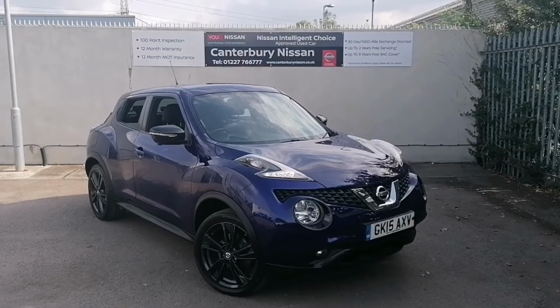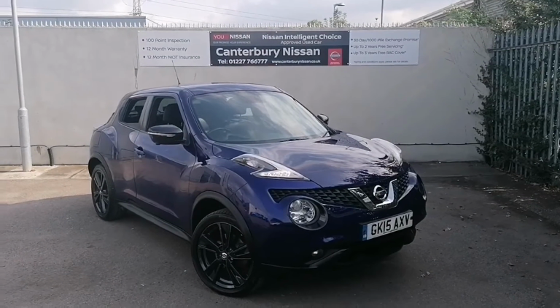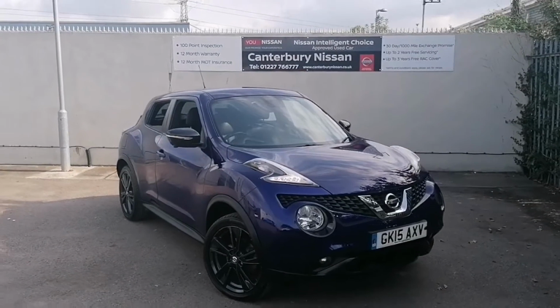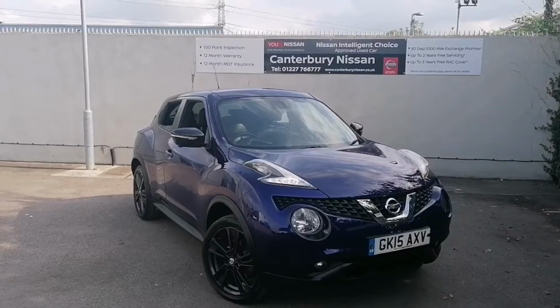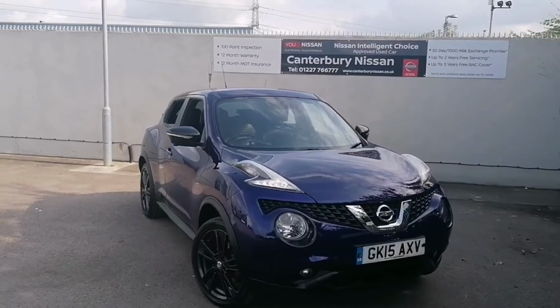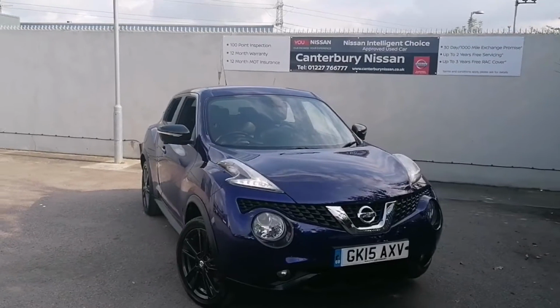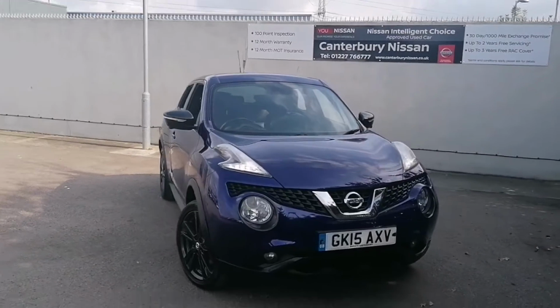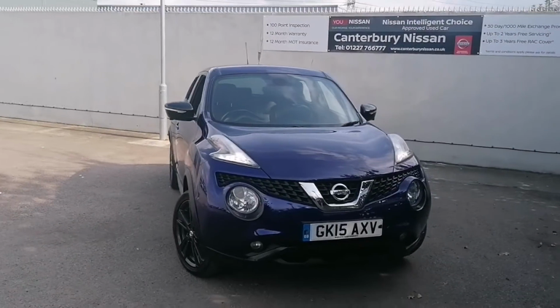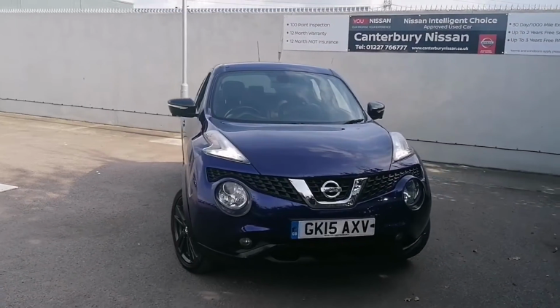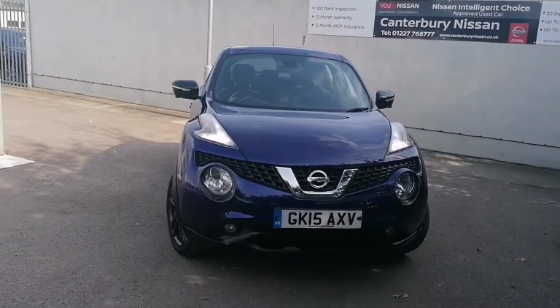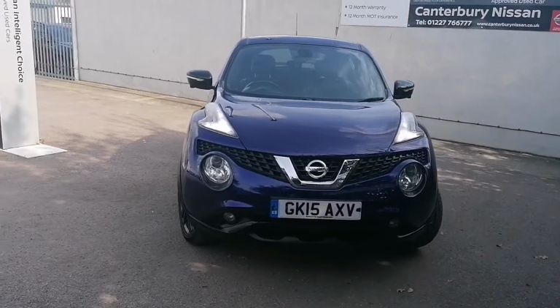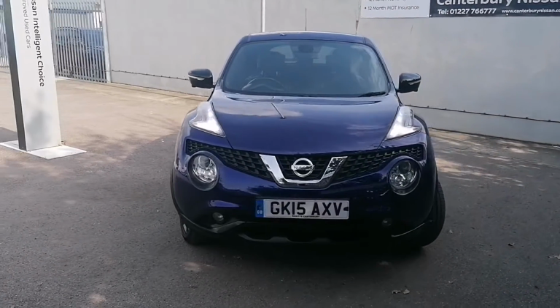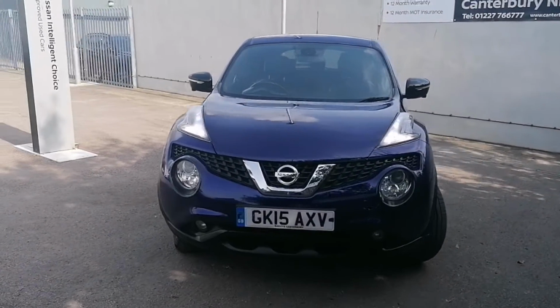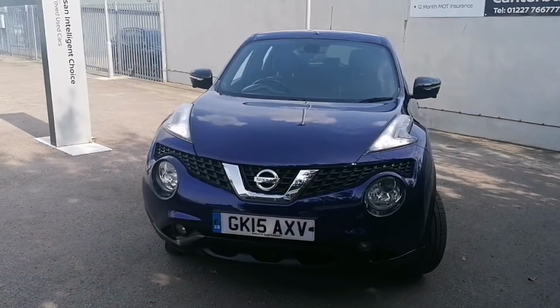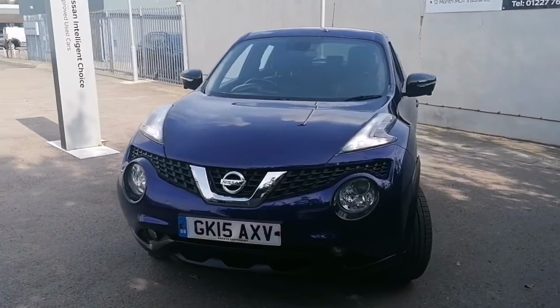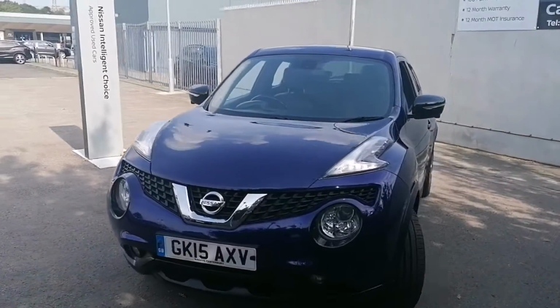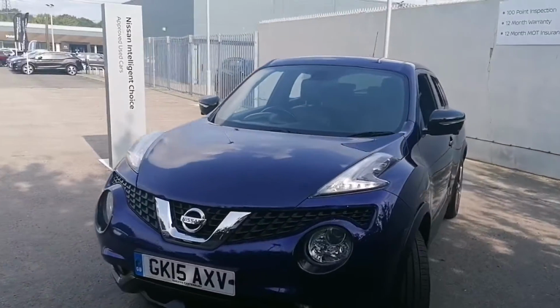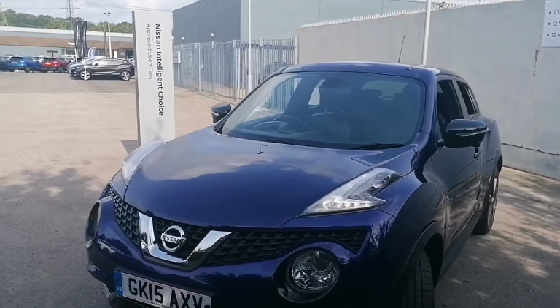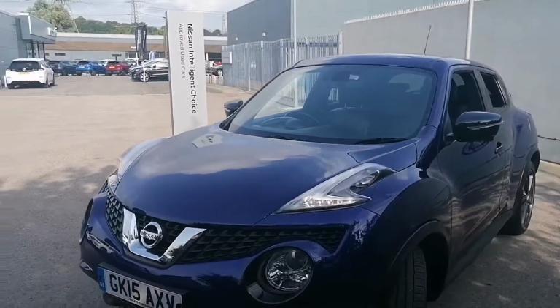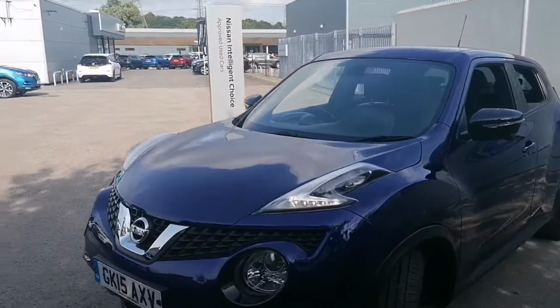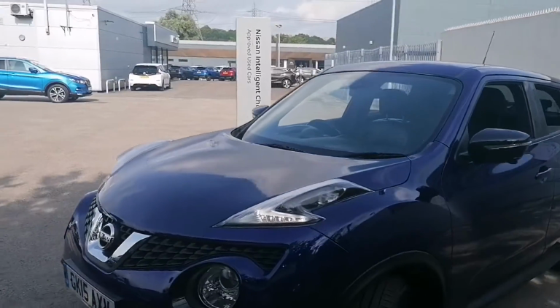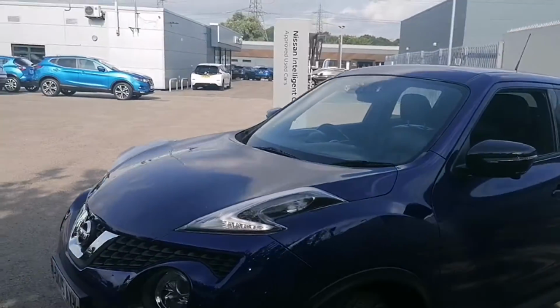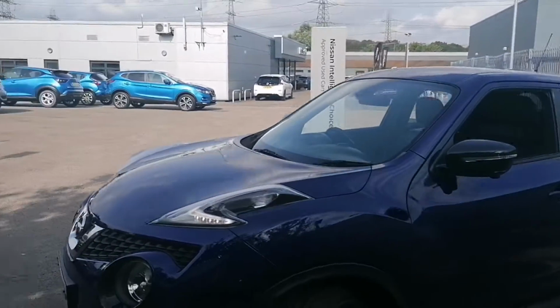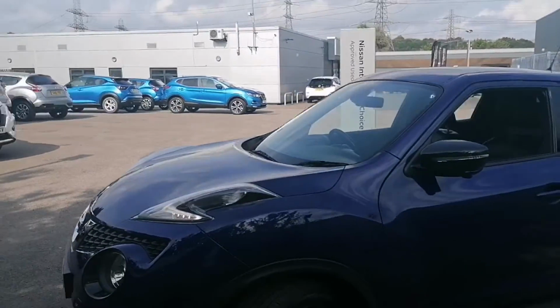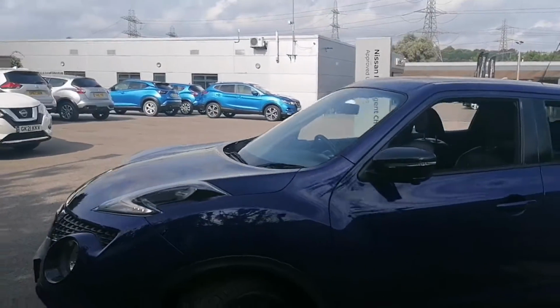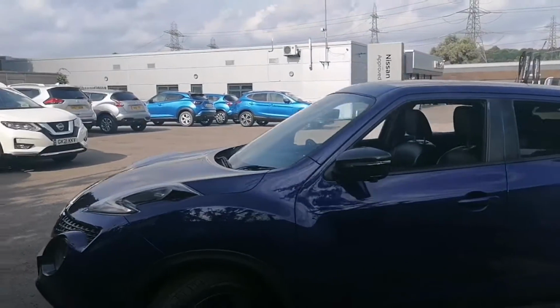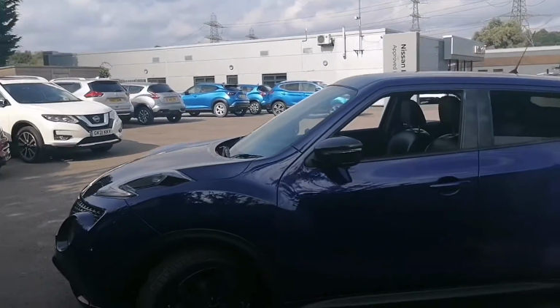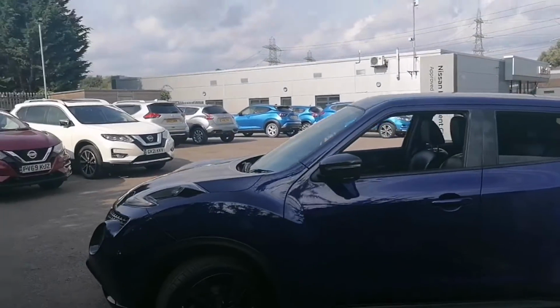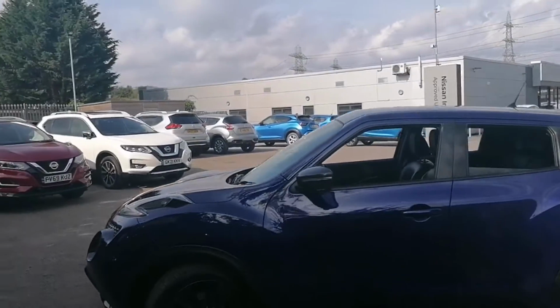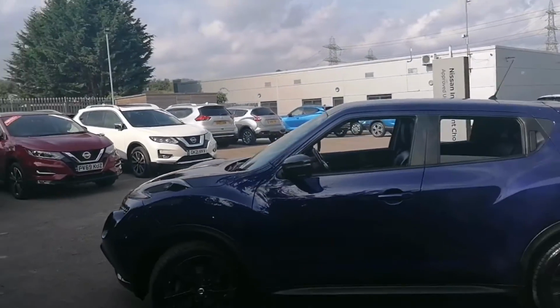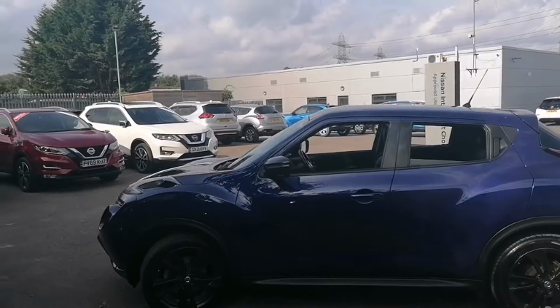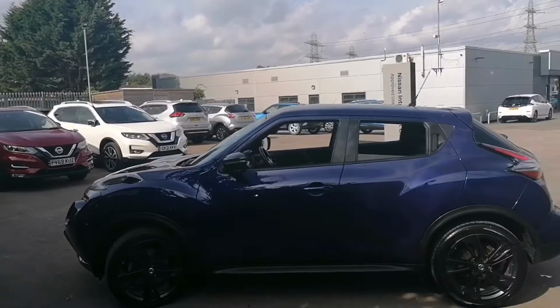Hello and welcome to our walk around video of this 15 plate Nissan Juke we have in stock here at Canterbury Nissan. This one is a Tekna model, which is top of the range, and is presented in the ink blue colour.